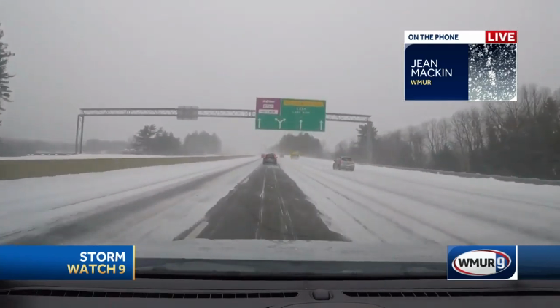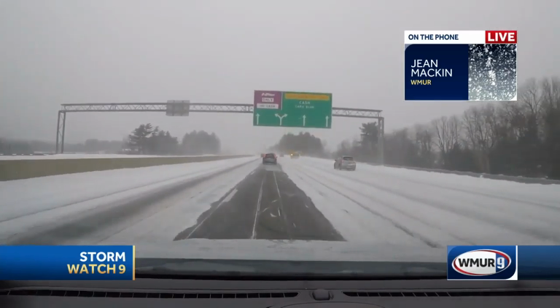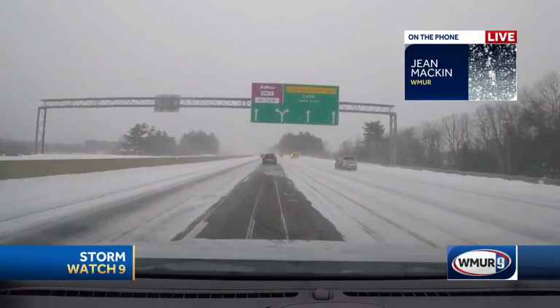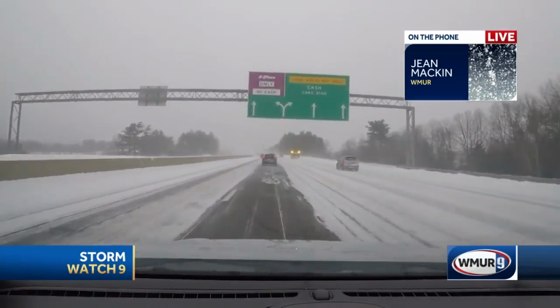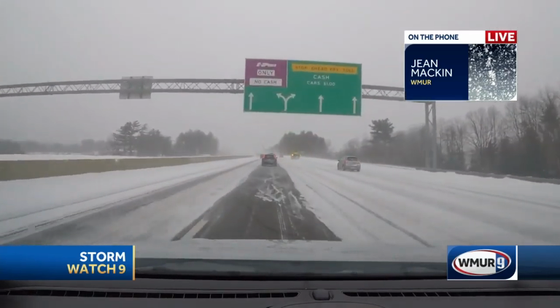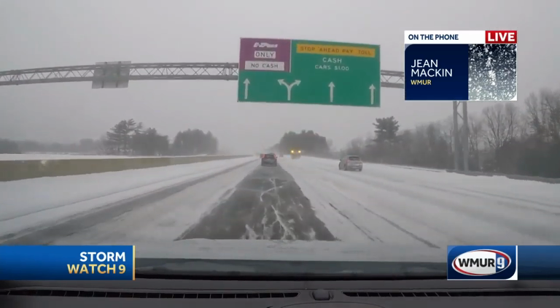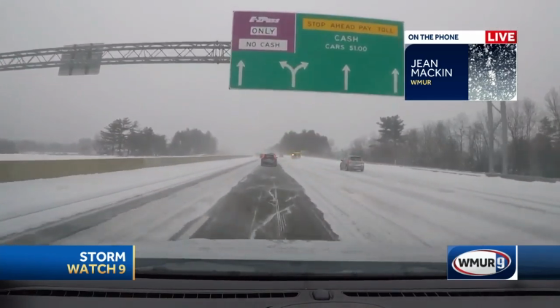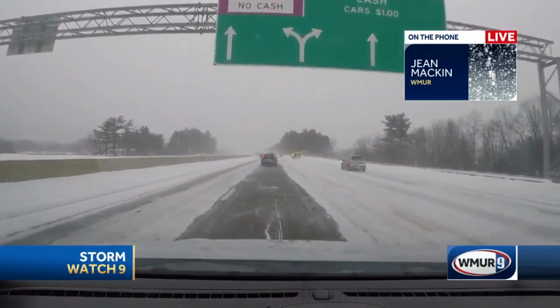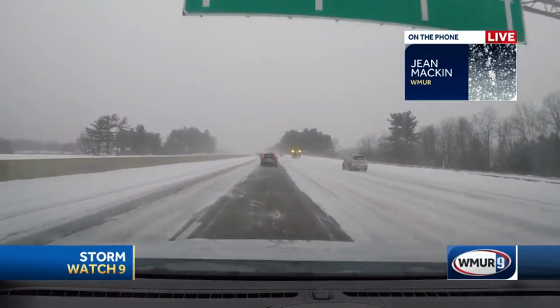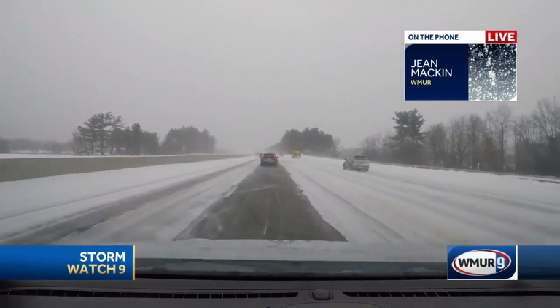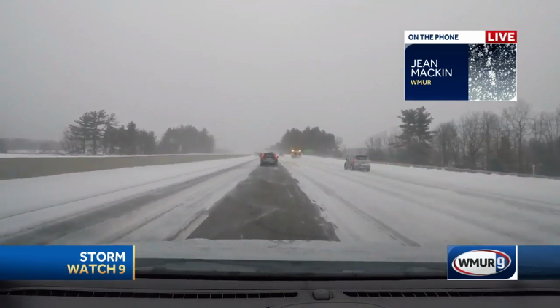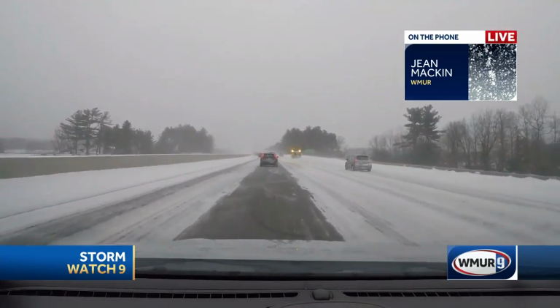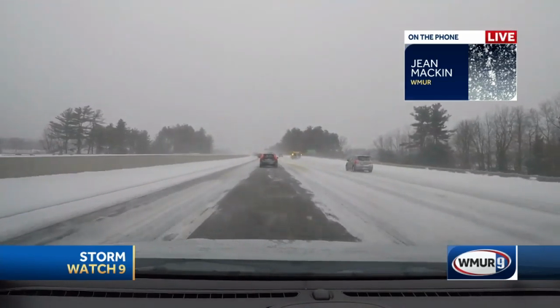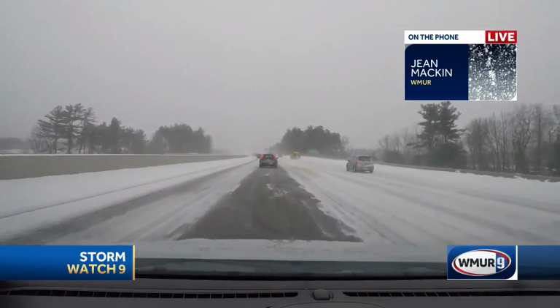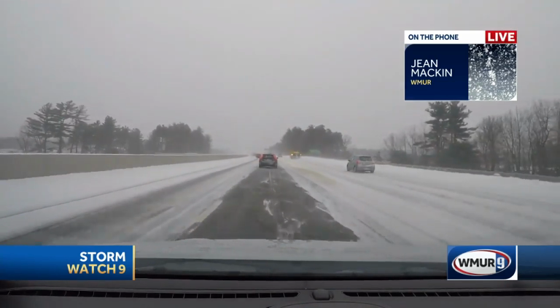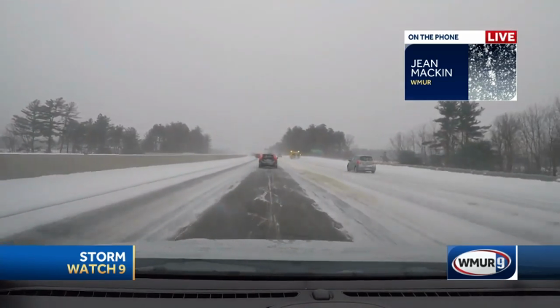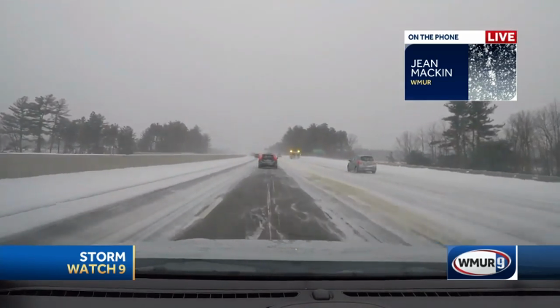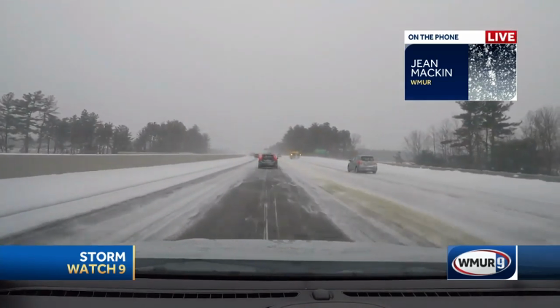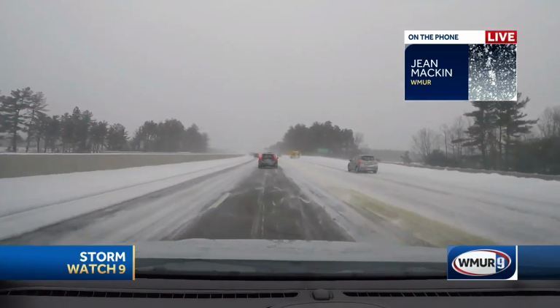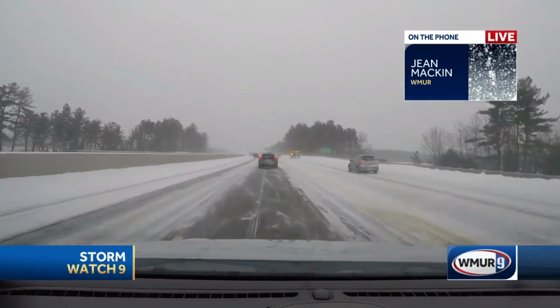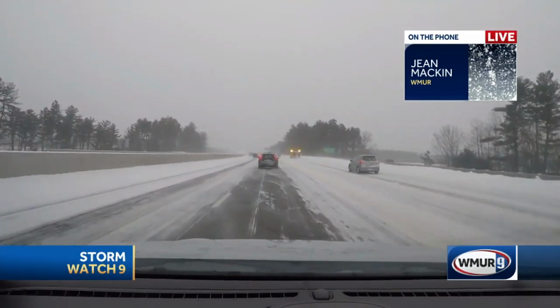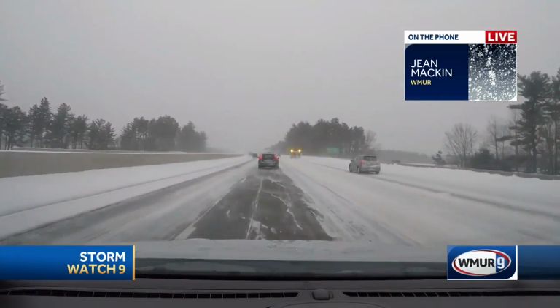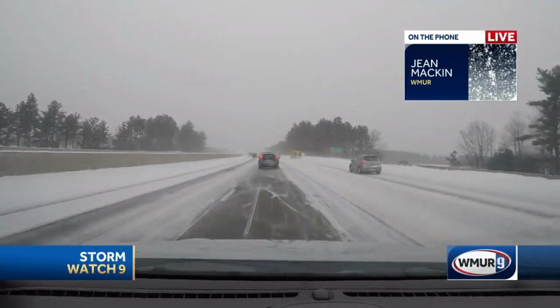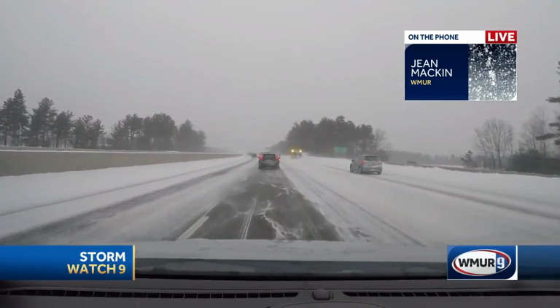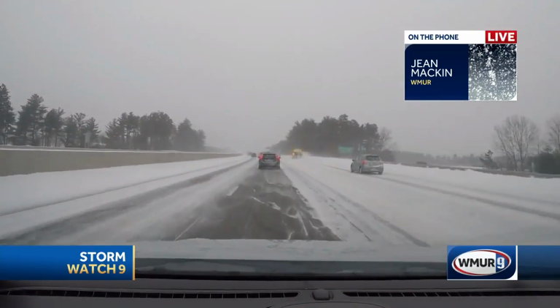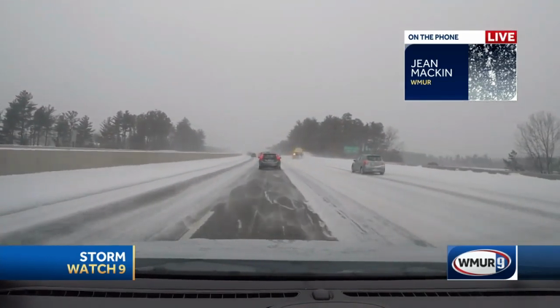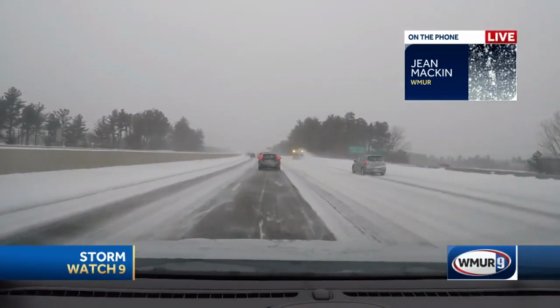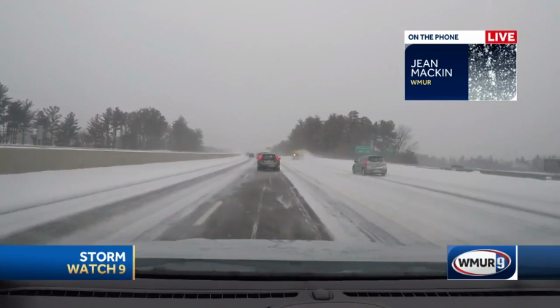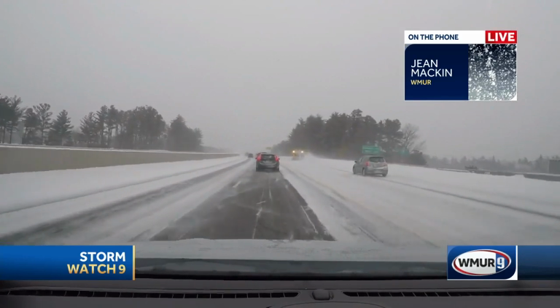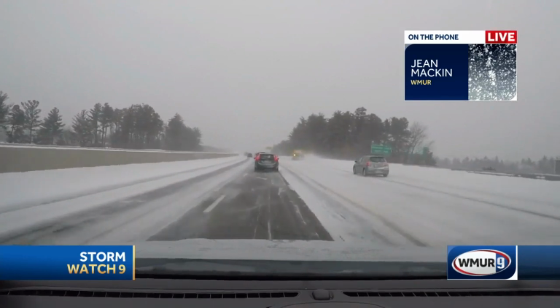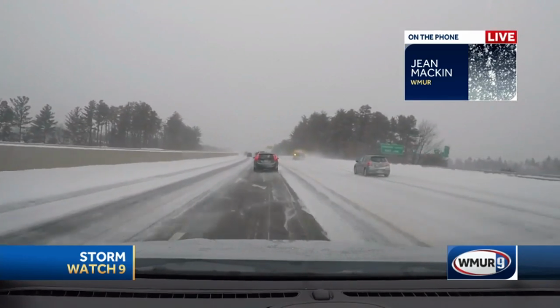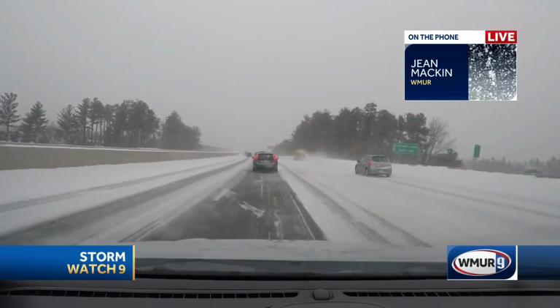As you can see from our live pictures as we approach the tolls here, we are behind a line of cars. In front of that is a convoy of plows. We've seen quite a few of those out there.